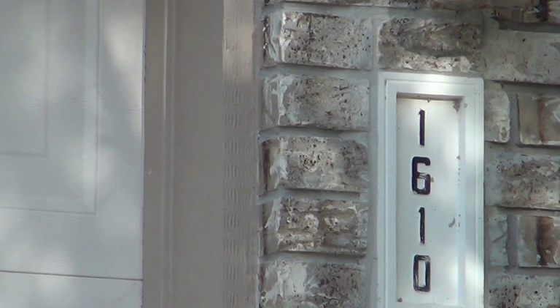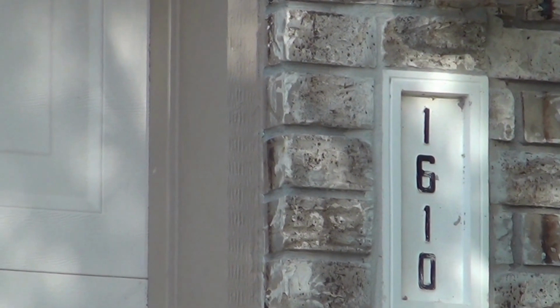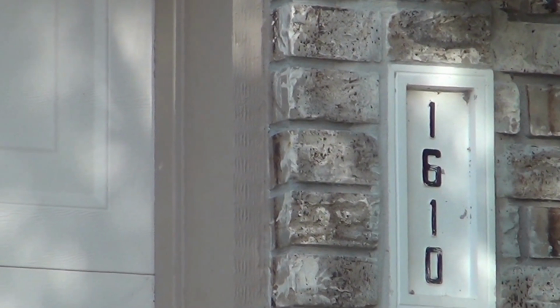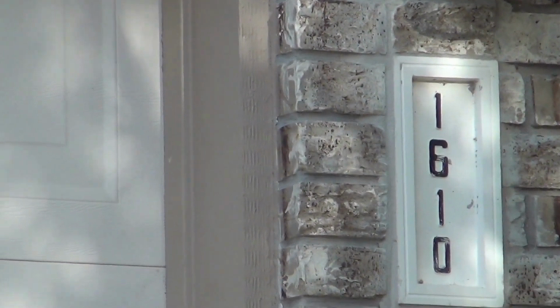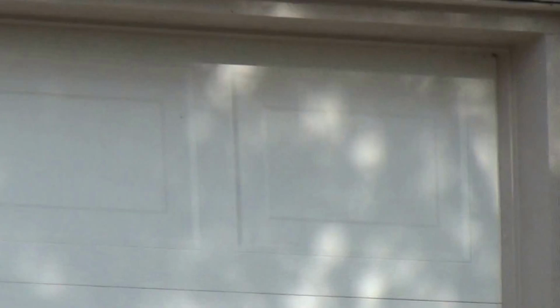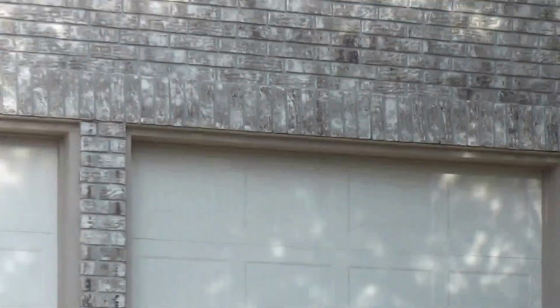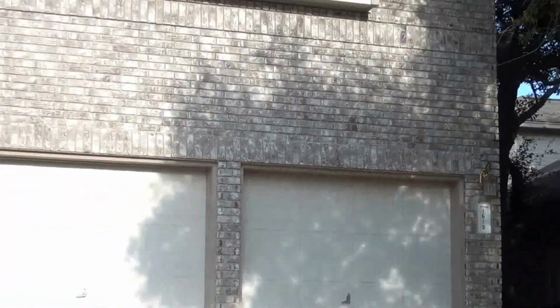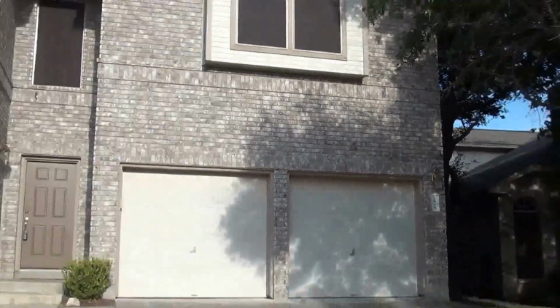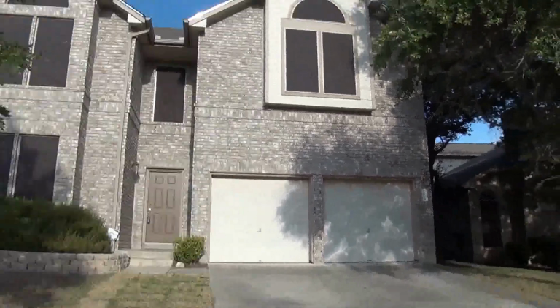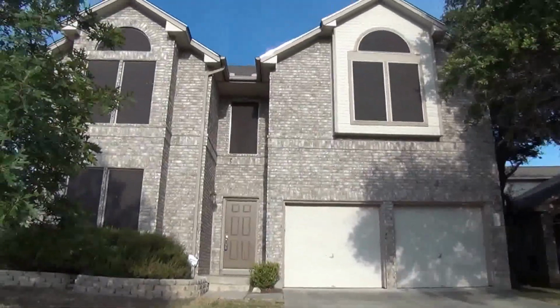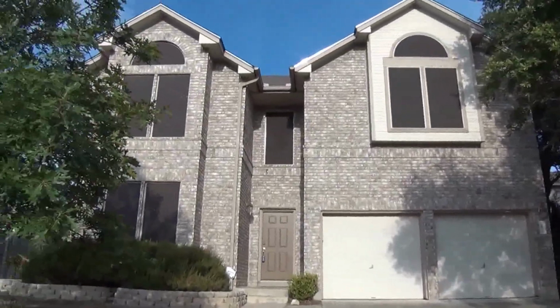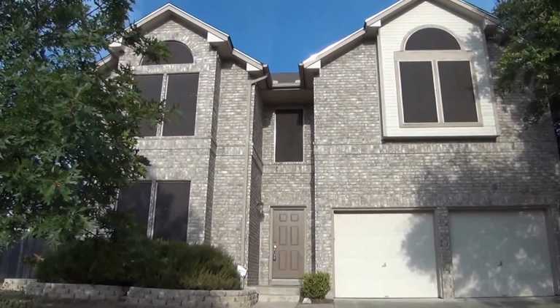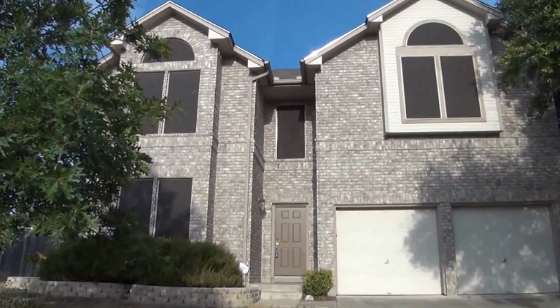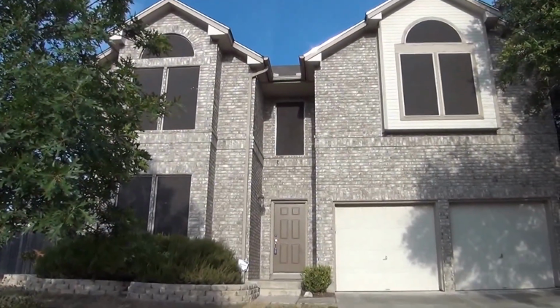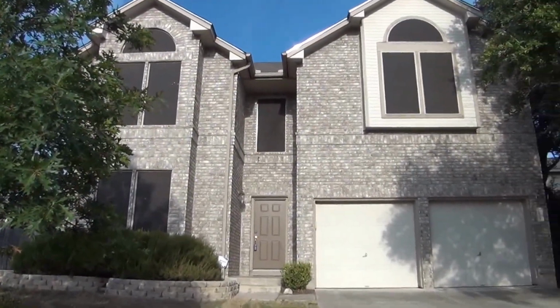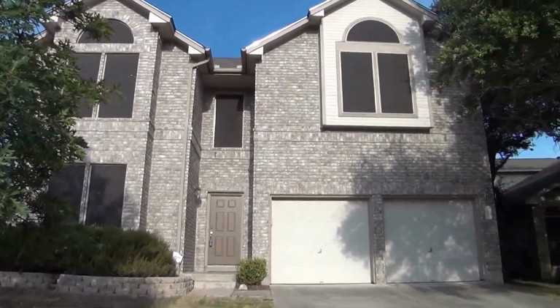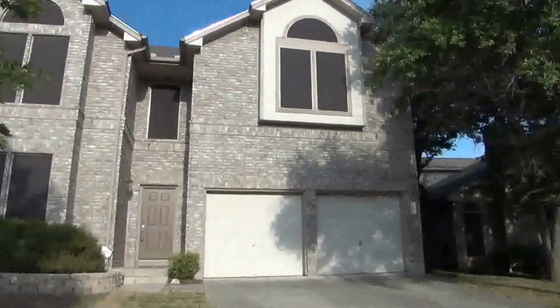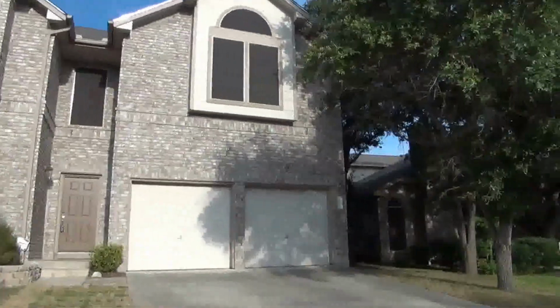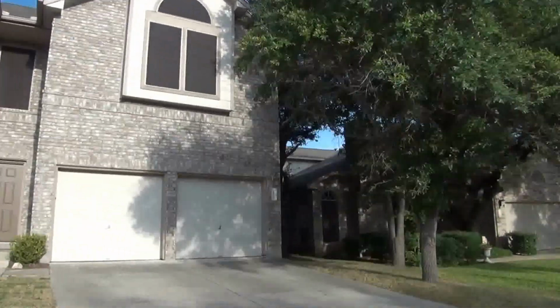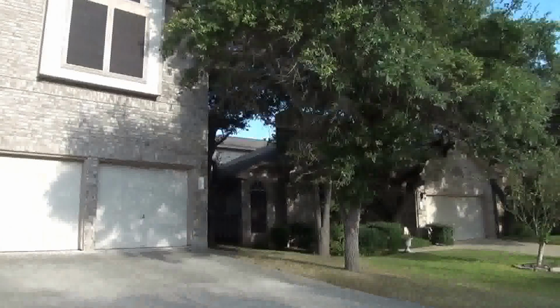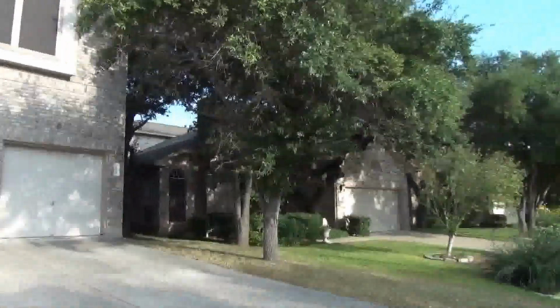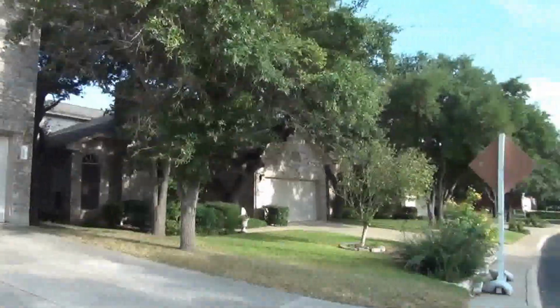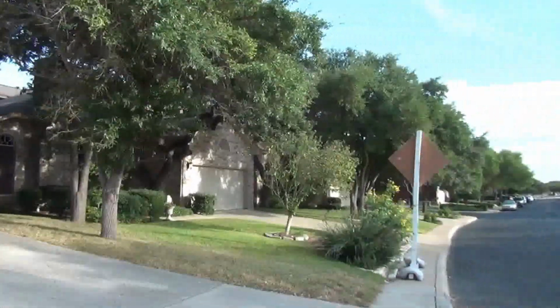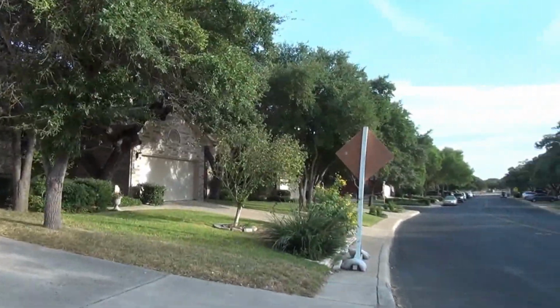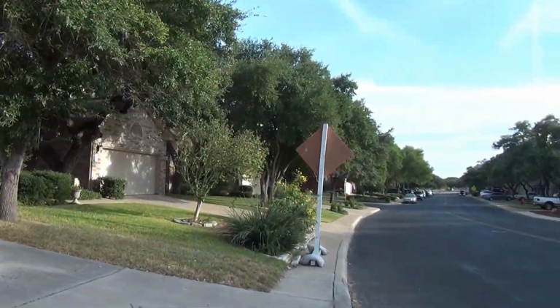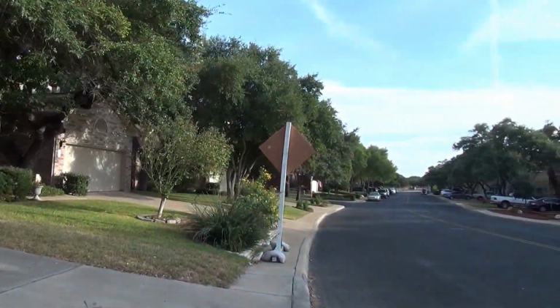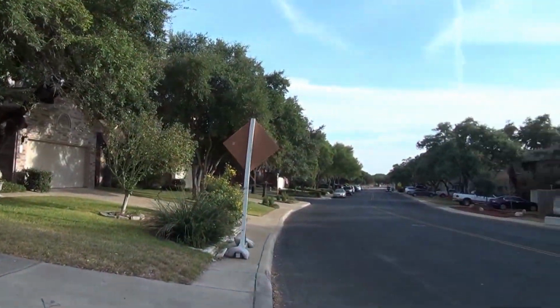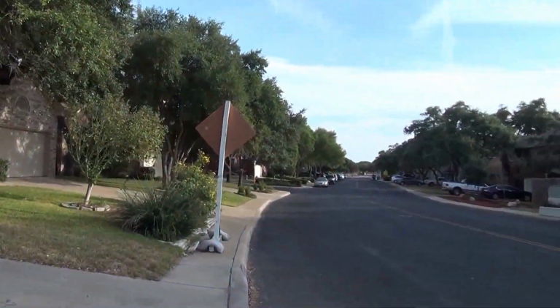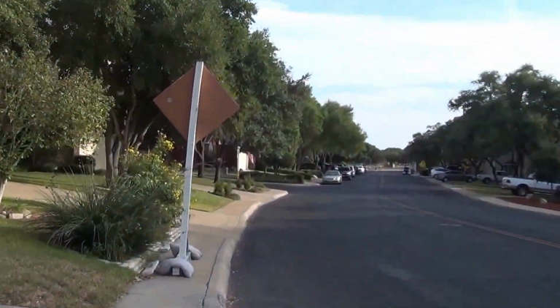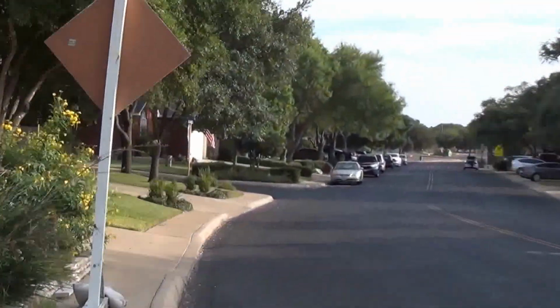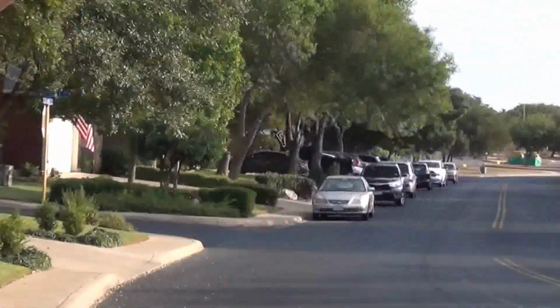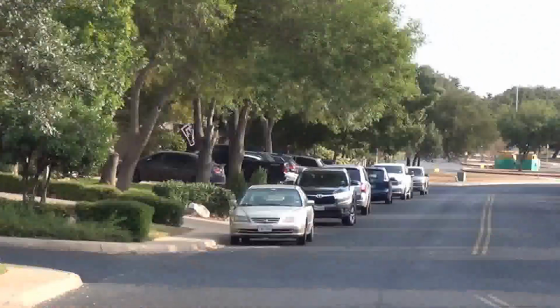I'm at the house at 1610 Saxon Hill in the West Creek subdivision. This will be the condition of the home as of the date of this video, which is October 3rd, 2015, about 5:30 in the afternoon.